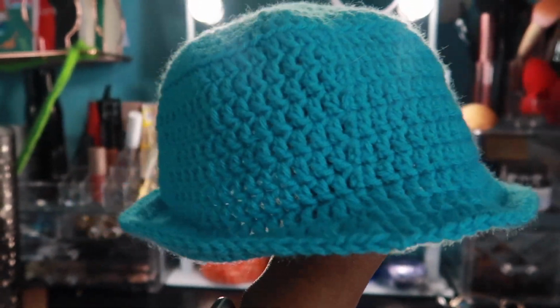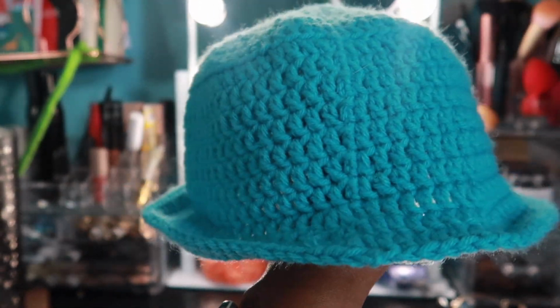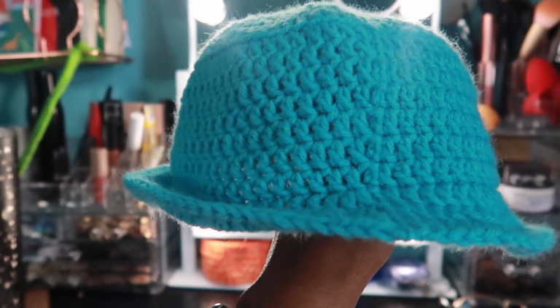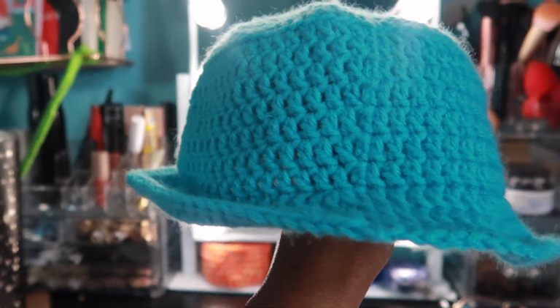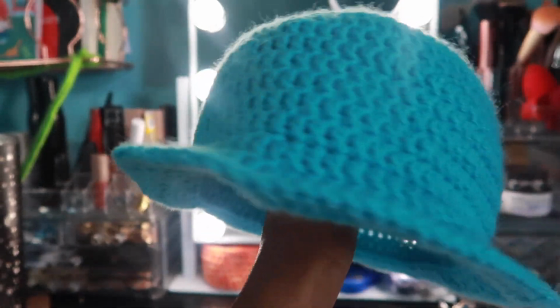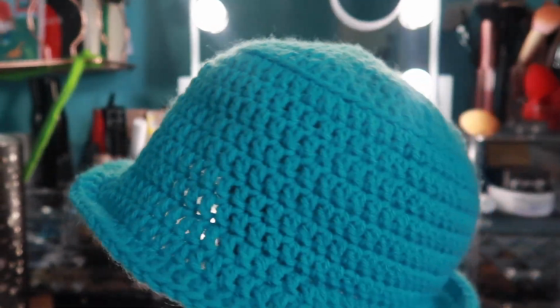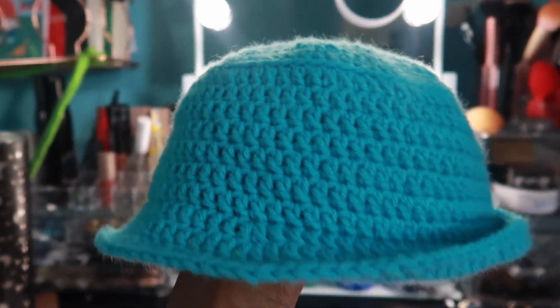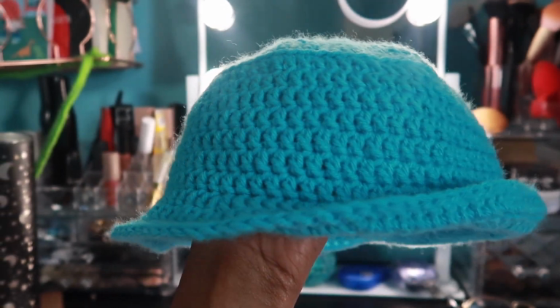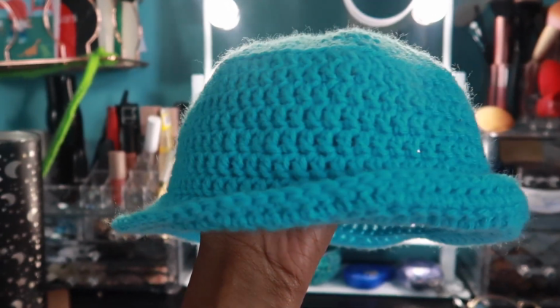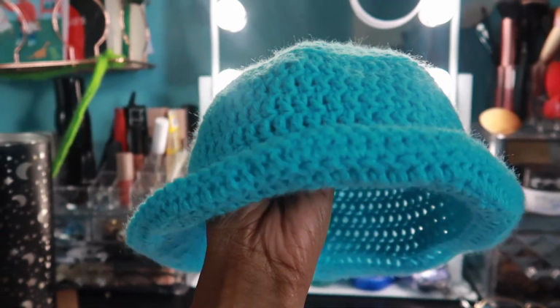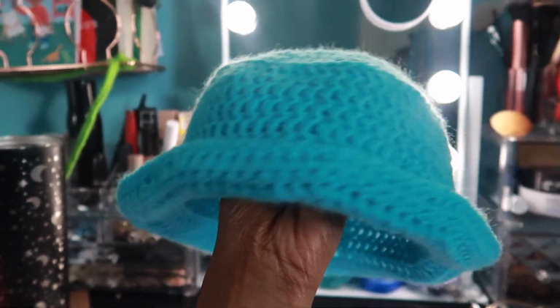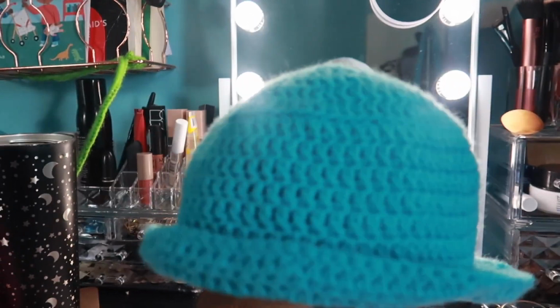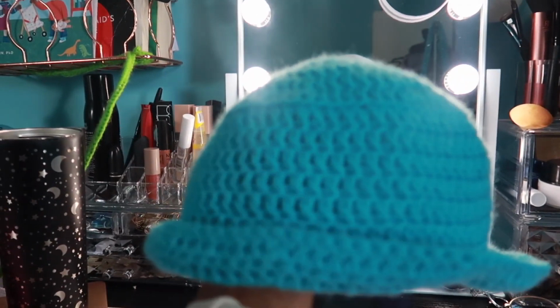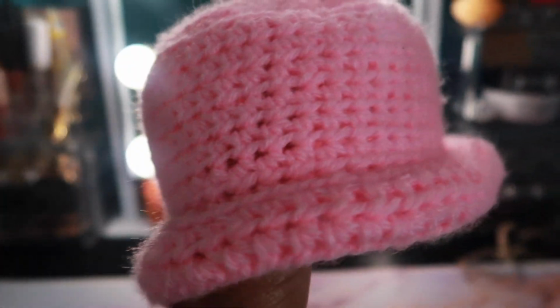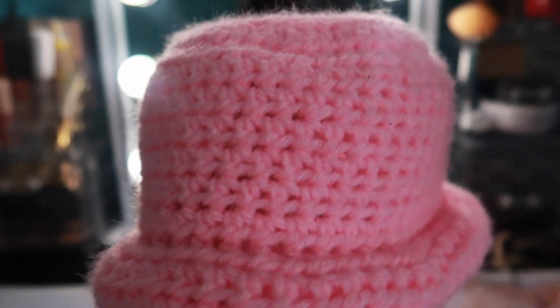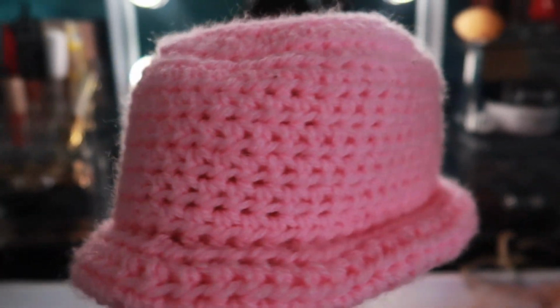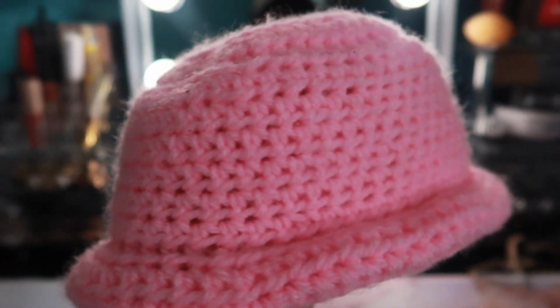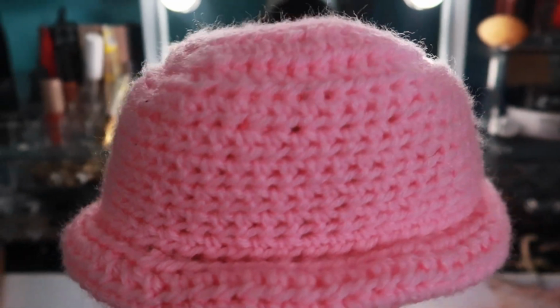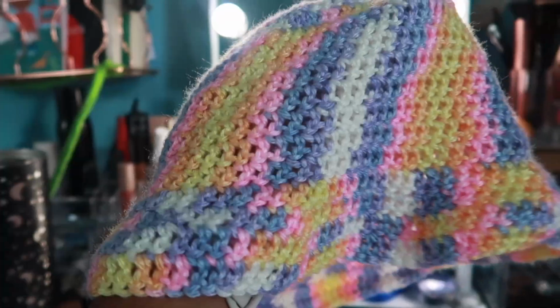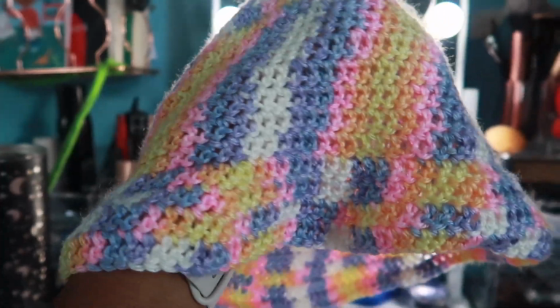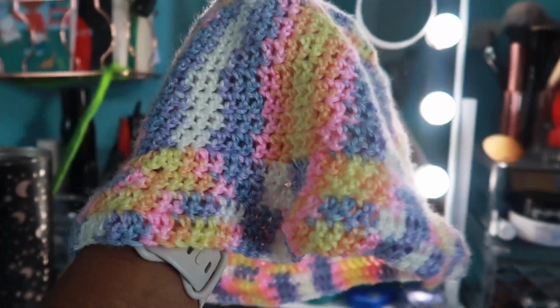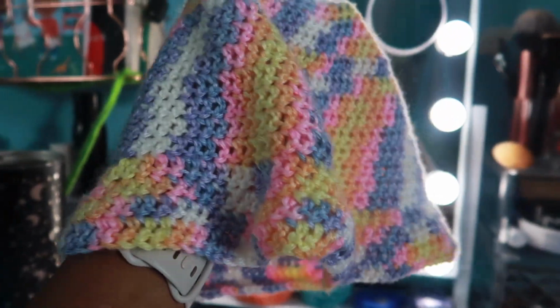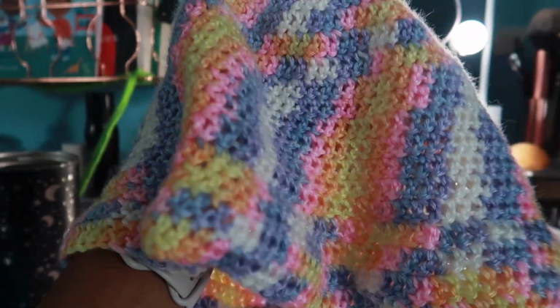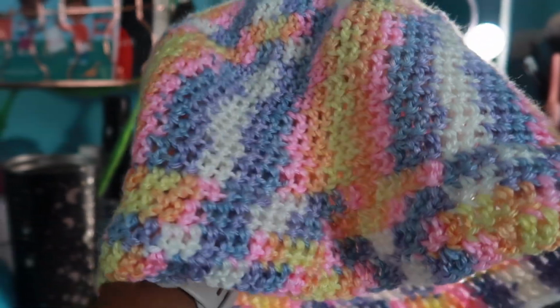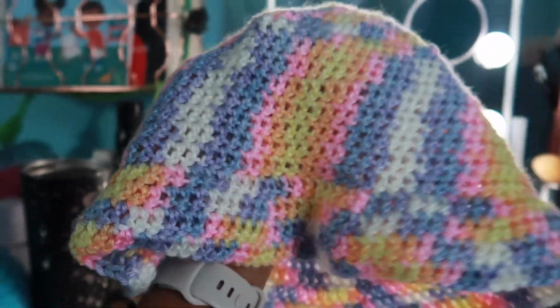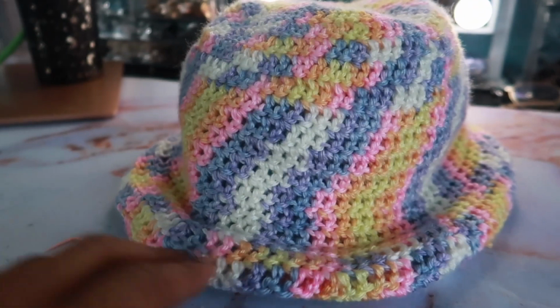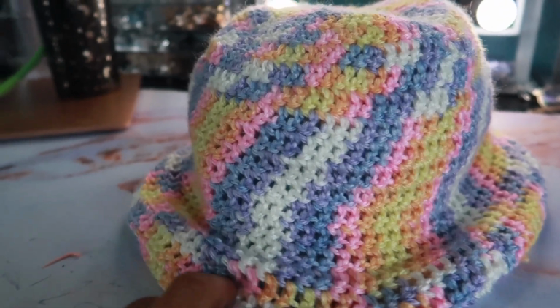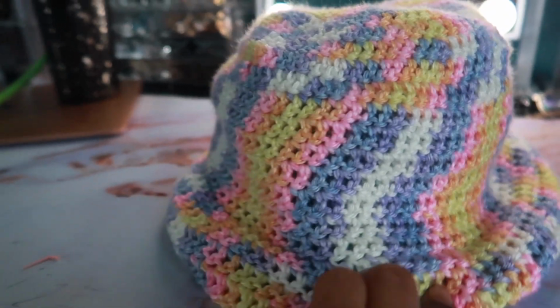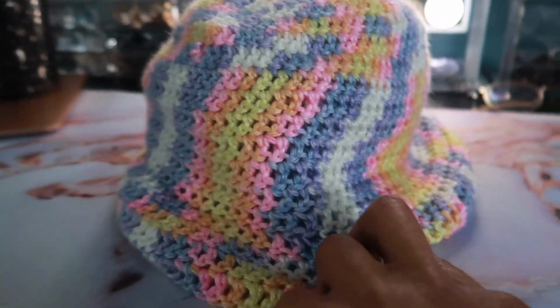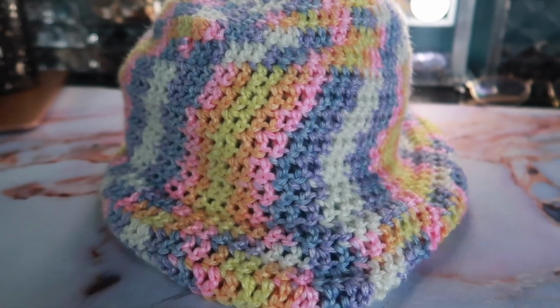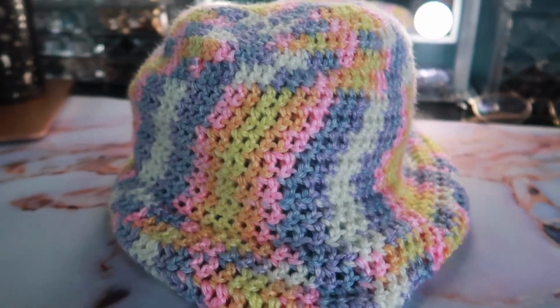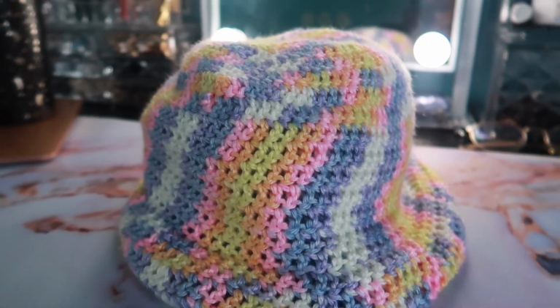The next idea we have are some bucket hats. I made this blue one for my toddler, this pink one for my little baby girl, and then I made this floppy hat for myself.